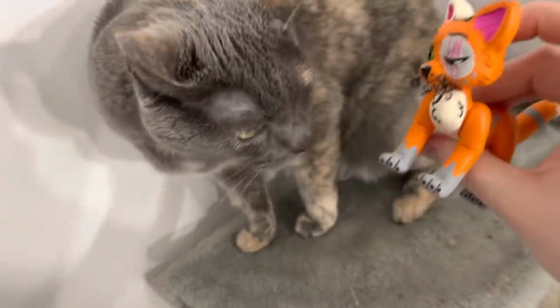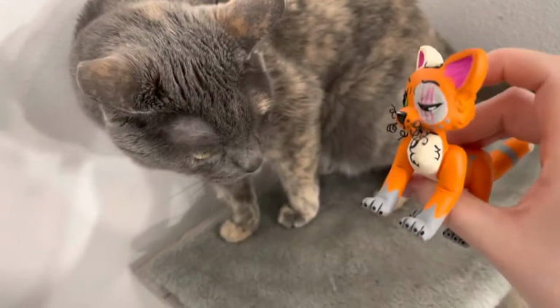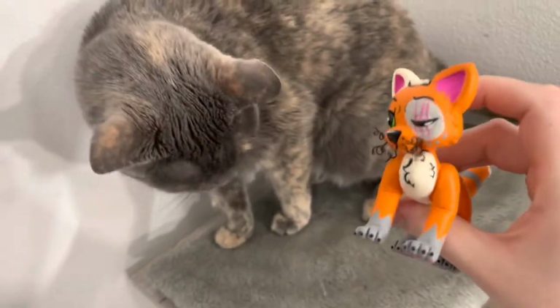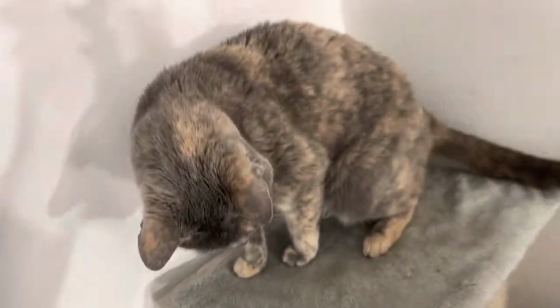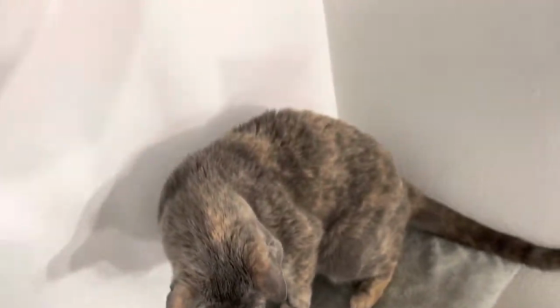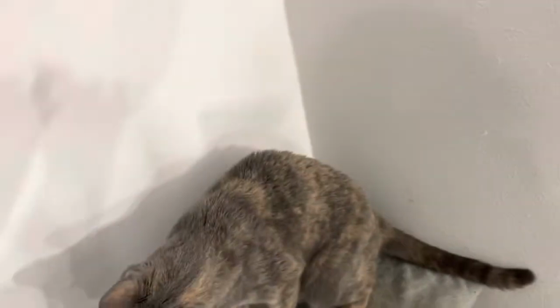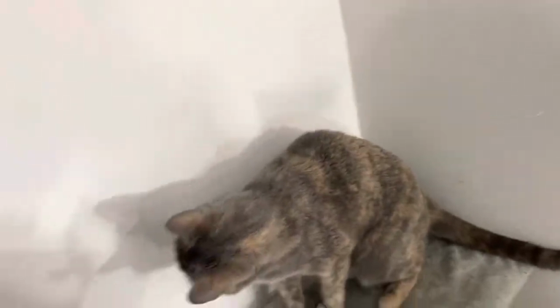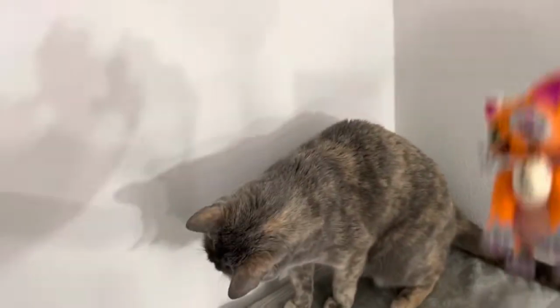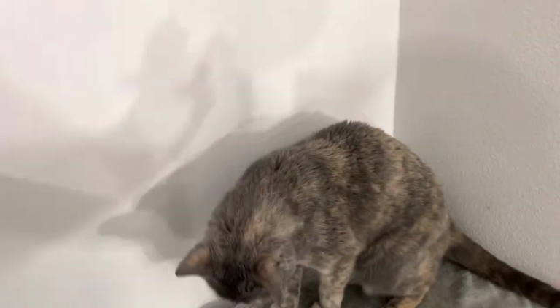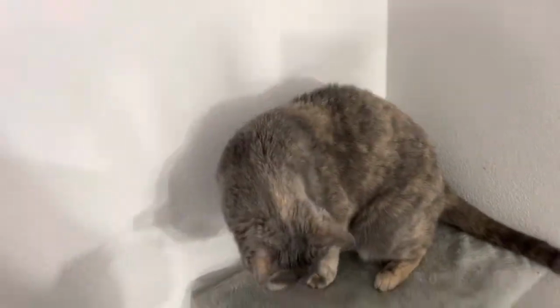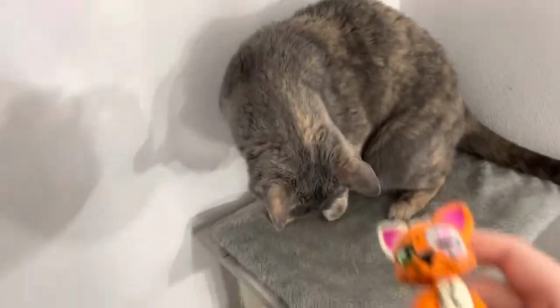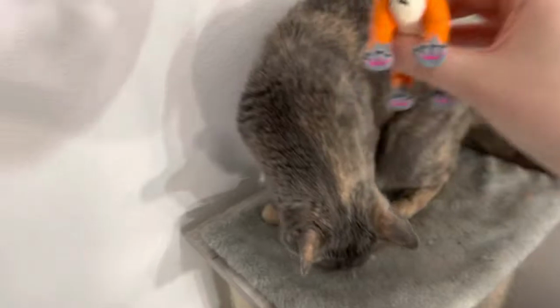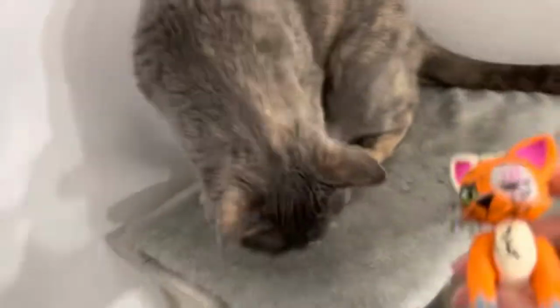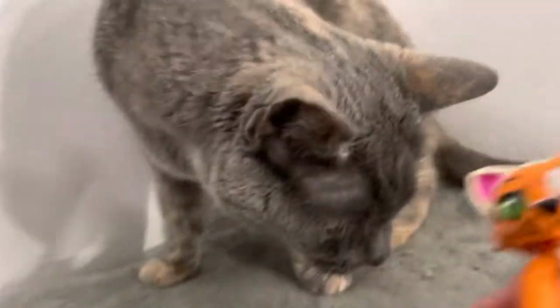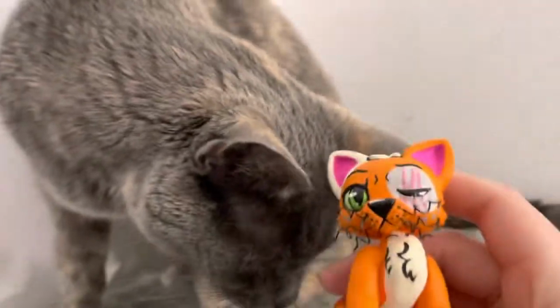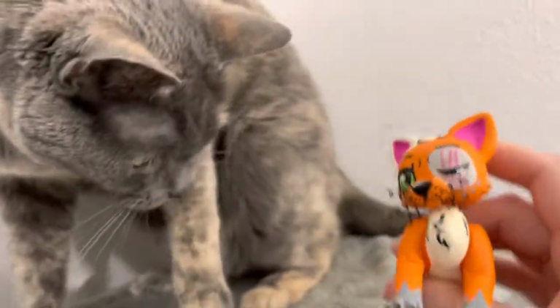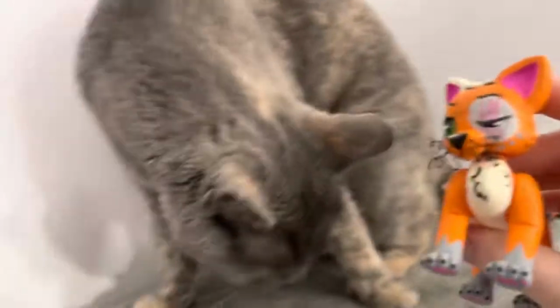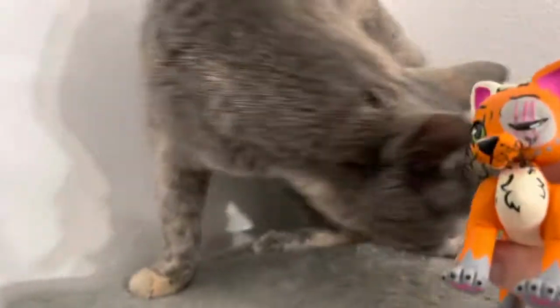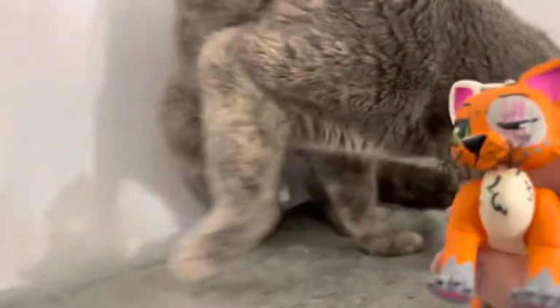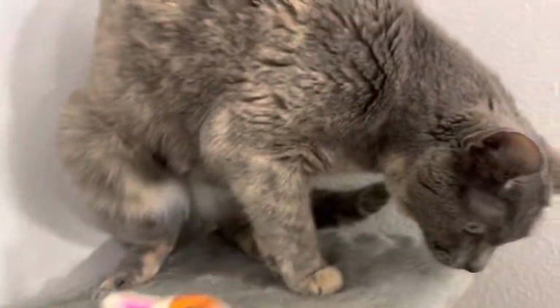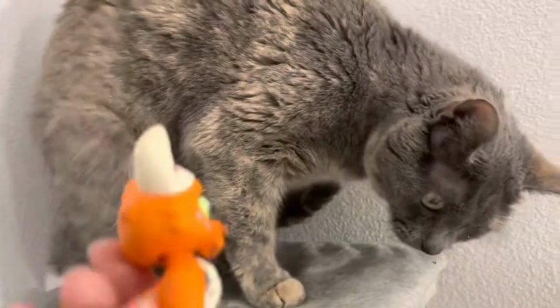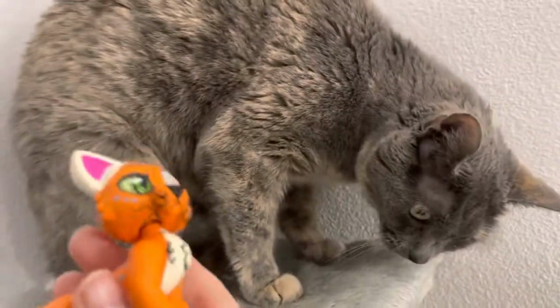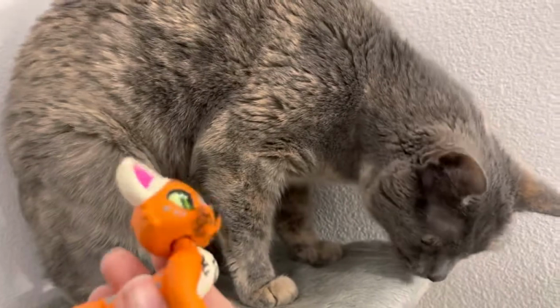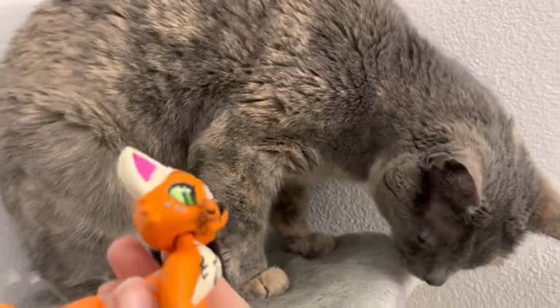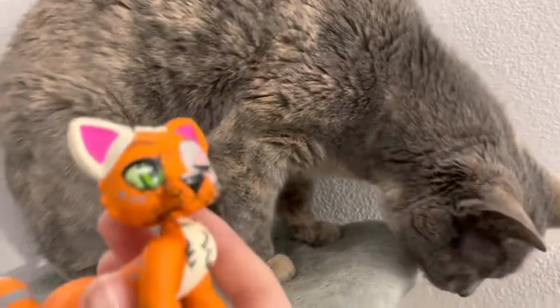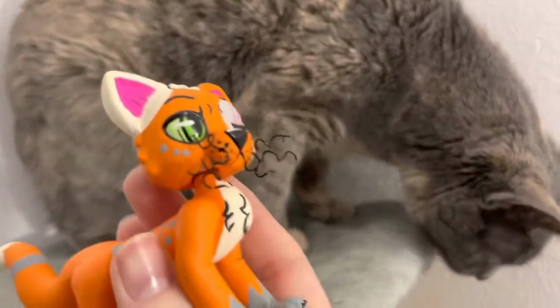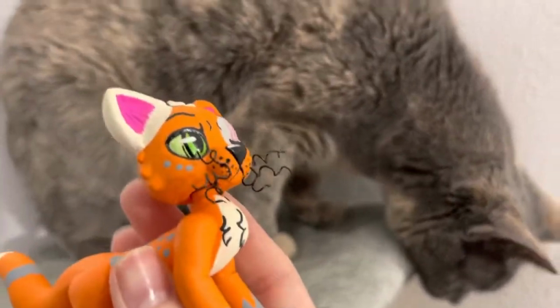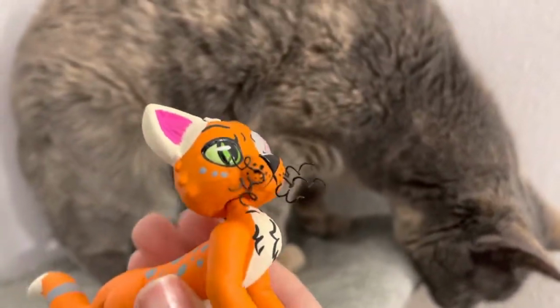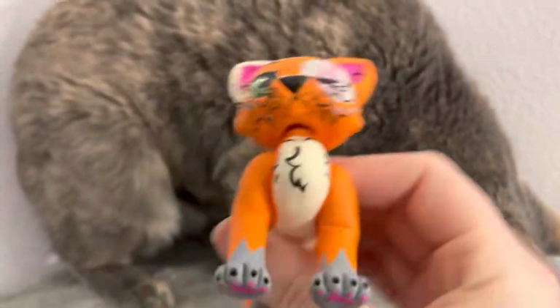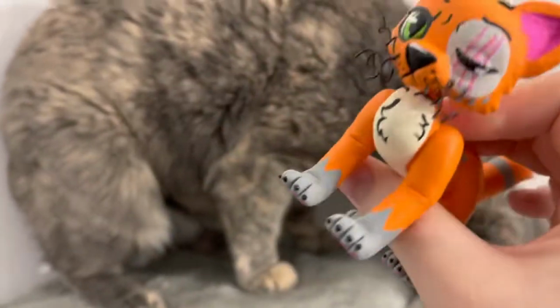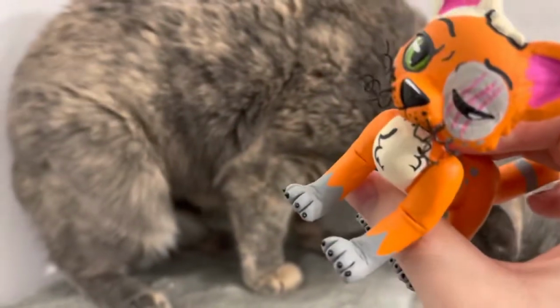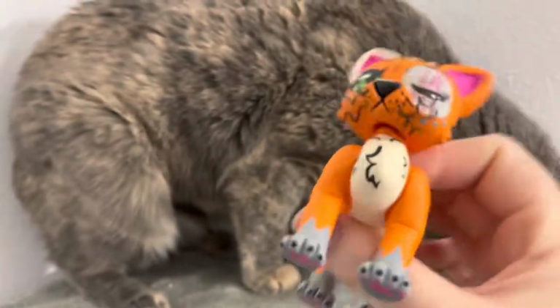What do you think, Cookie? She's like, I like playing with the shadows, I think they're cool. Anyways guys, Cookie, what do you think of this cat? It's got whiskers just like you do and really cool claws too.